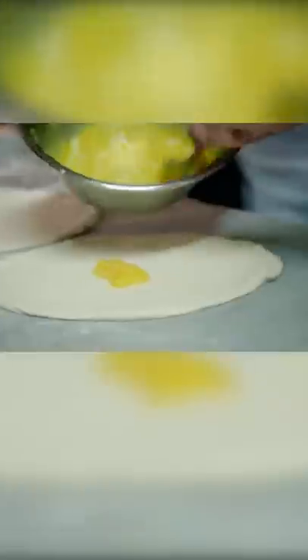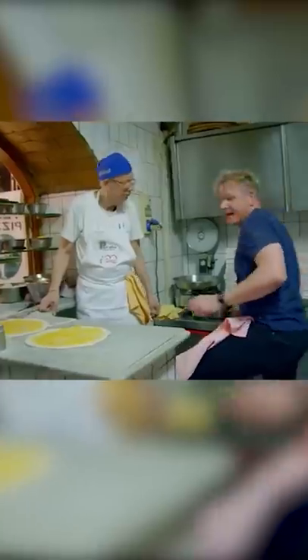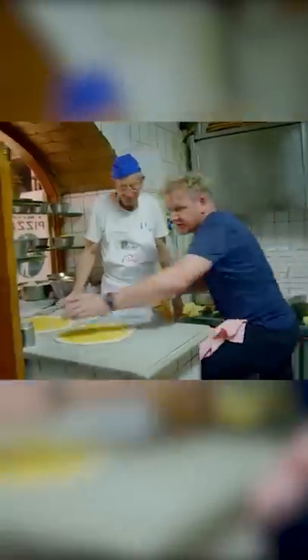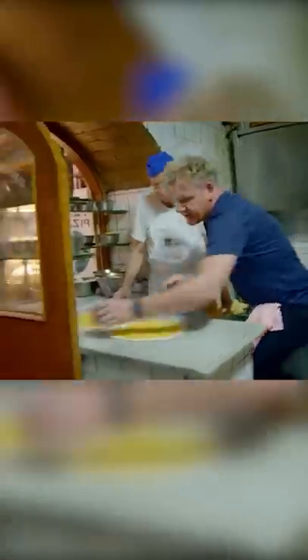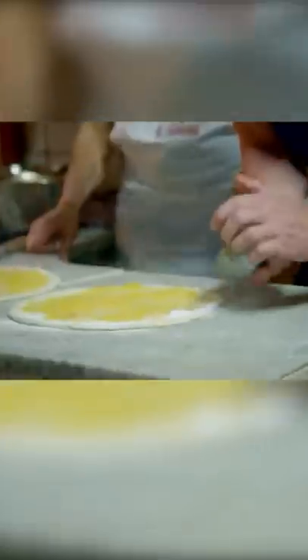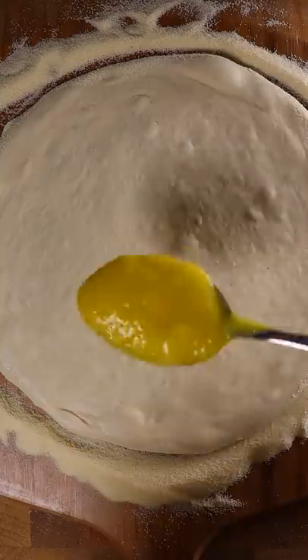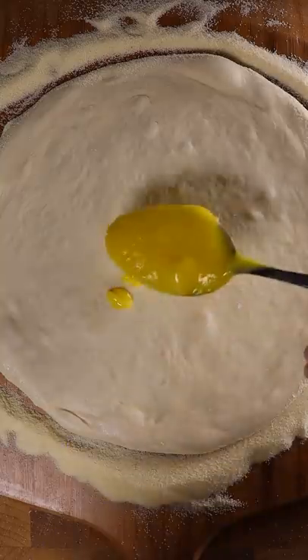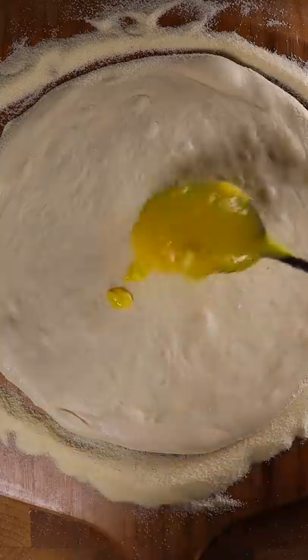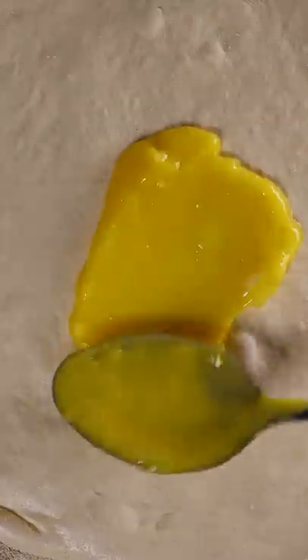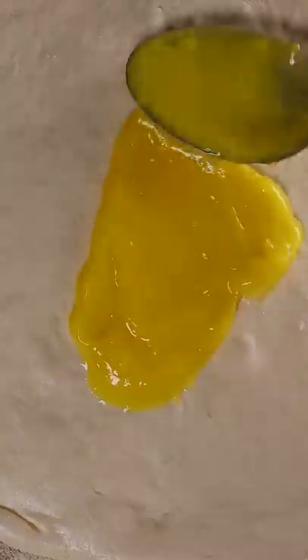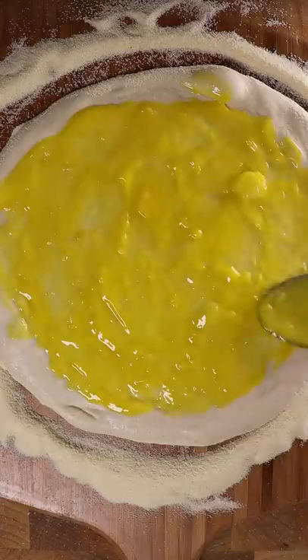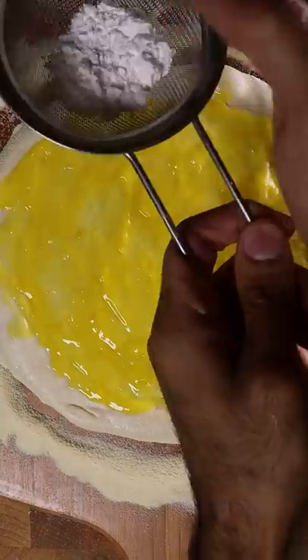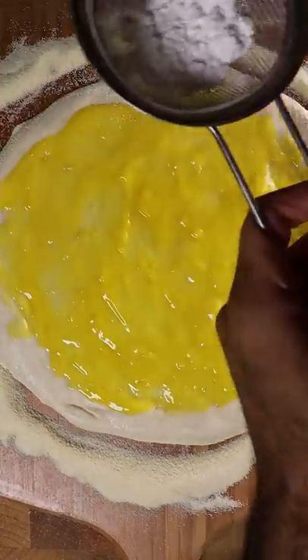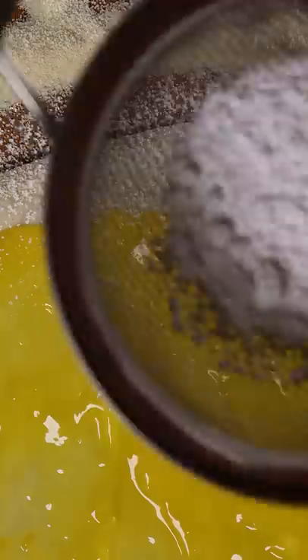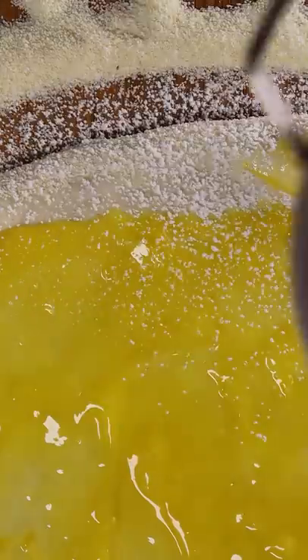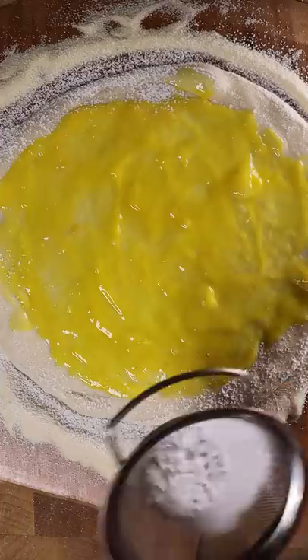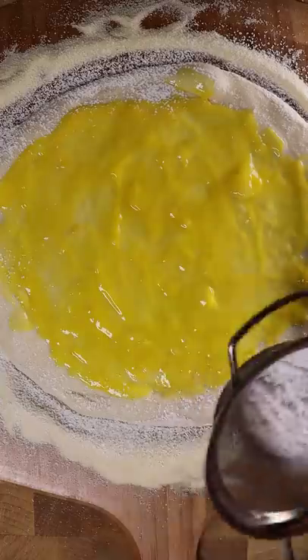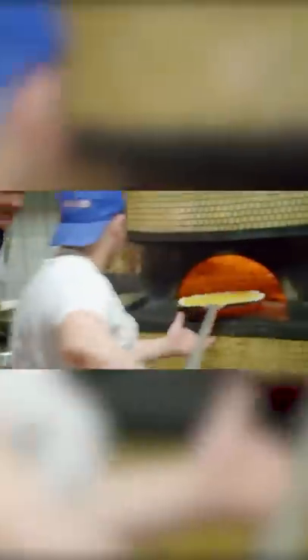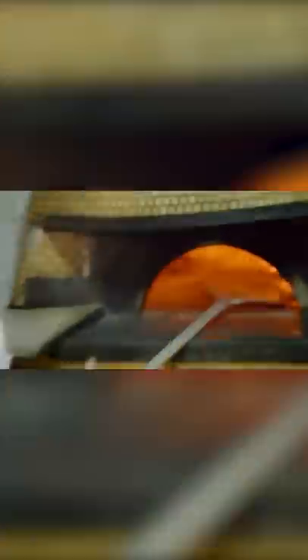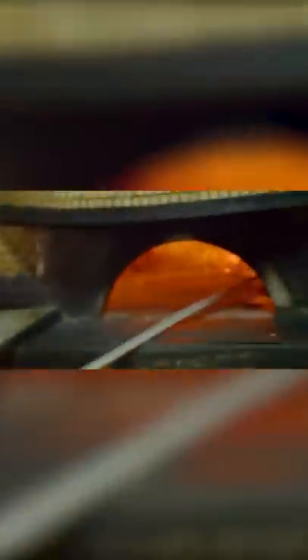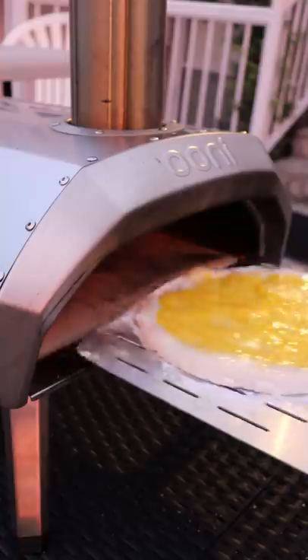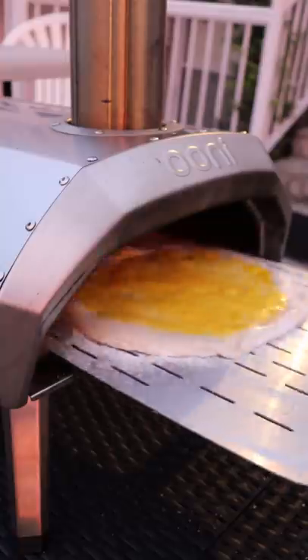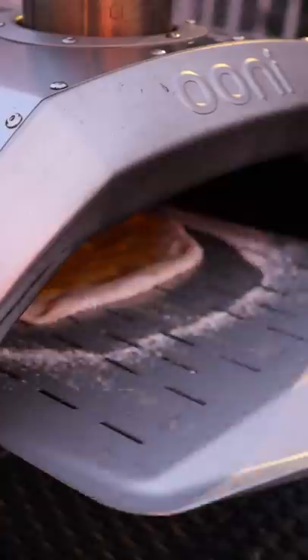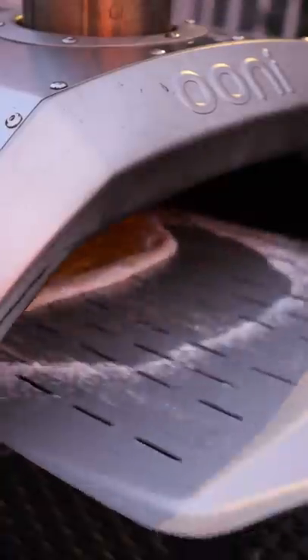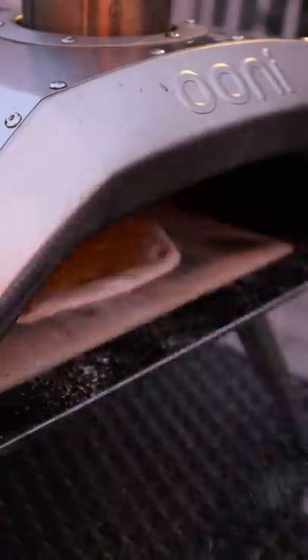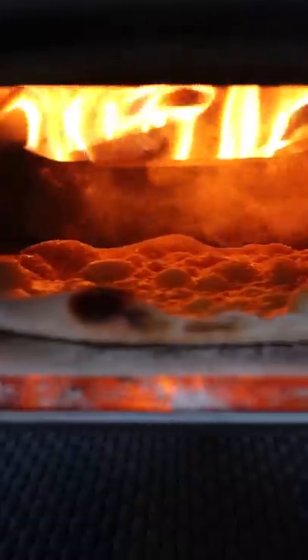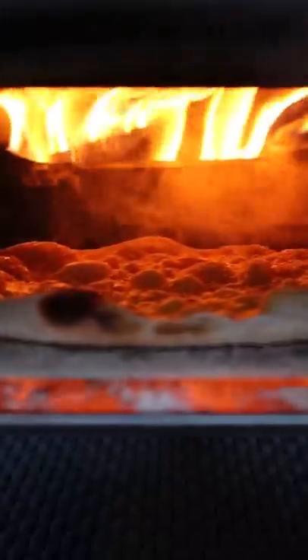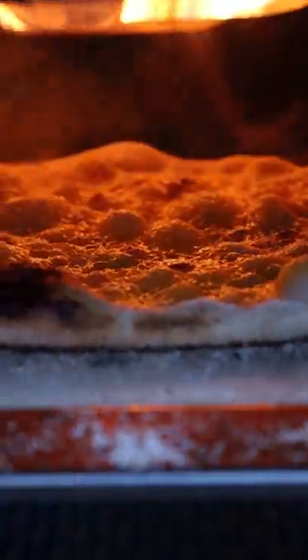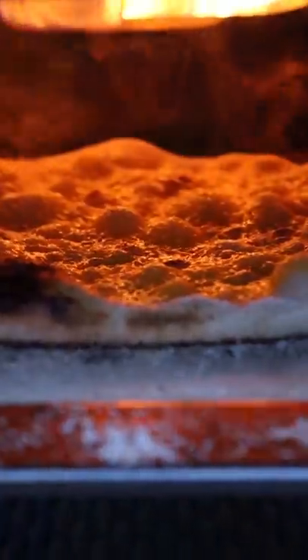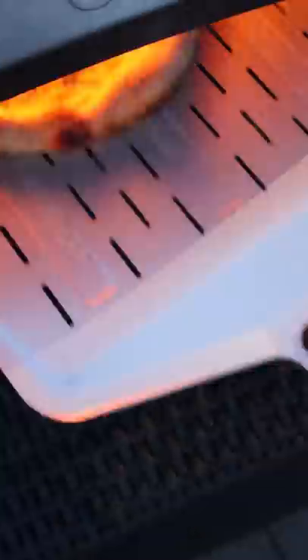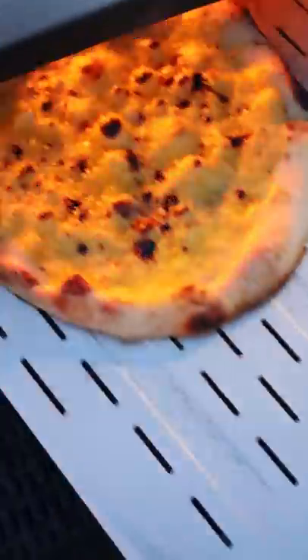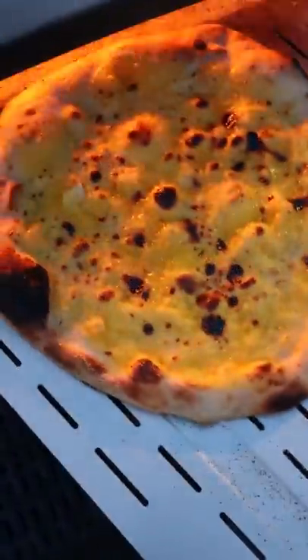Some powdered sugar. On your pizza dough, evenly spread the lemon curd and dust powdered sugar over the crust. 90 seconds. Preheat your oven to at least 500 degrees or to the max. Cook until it's done.